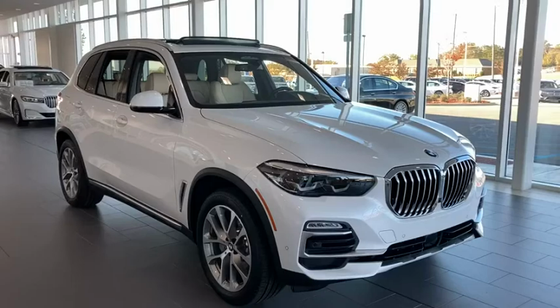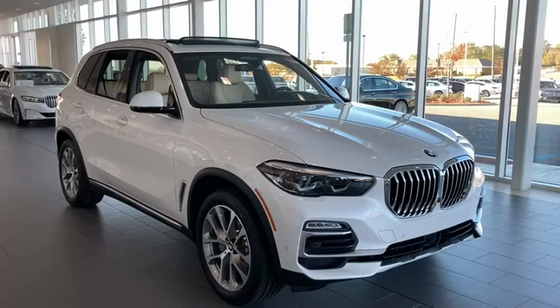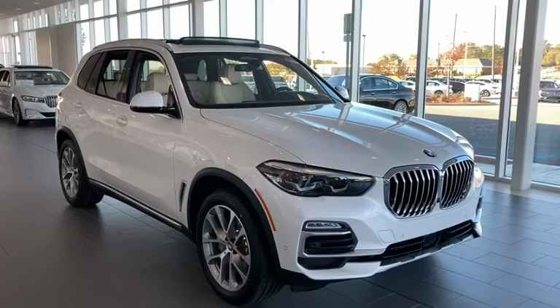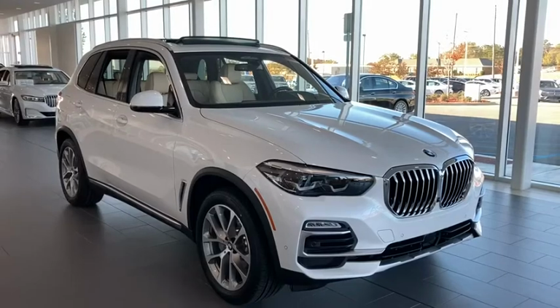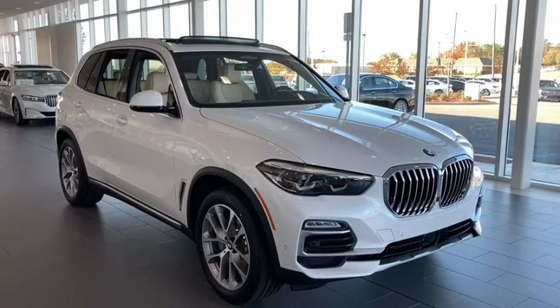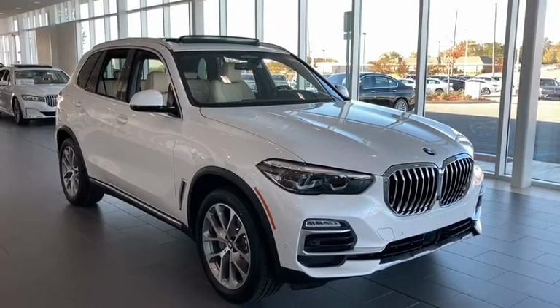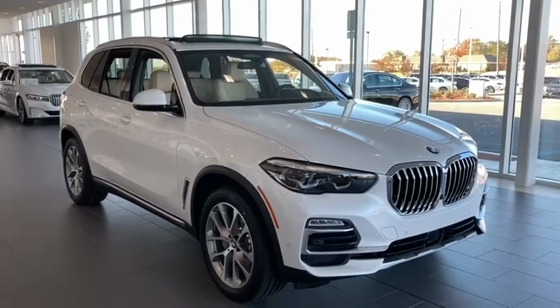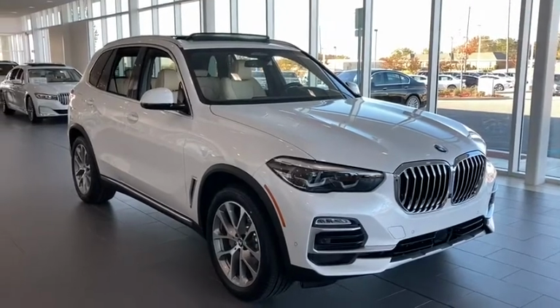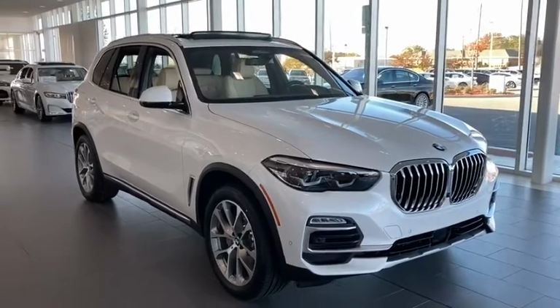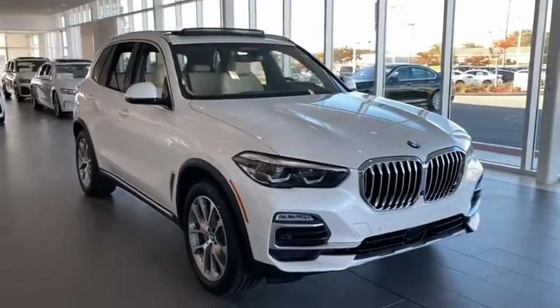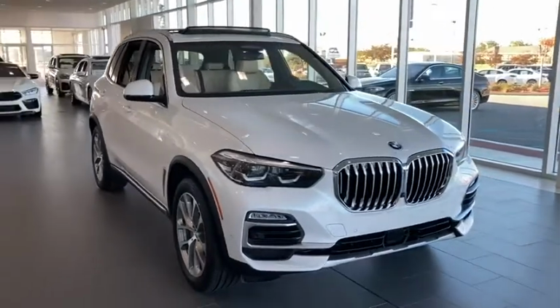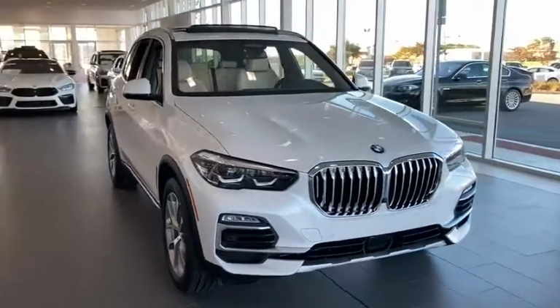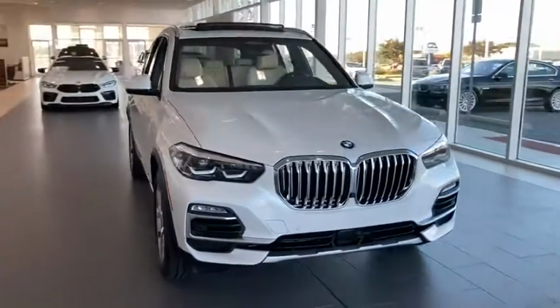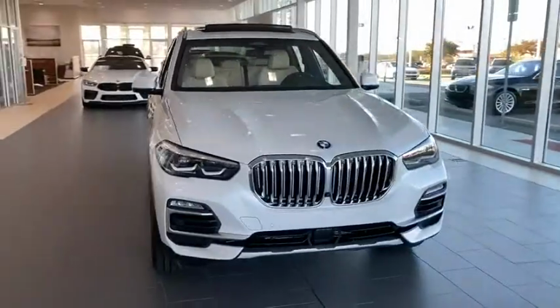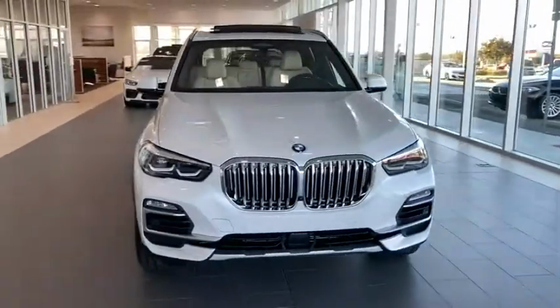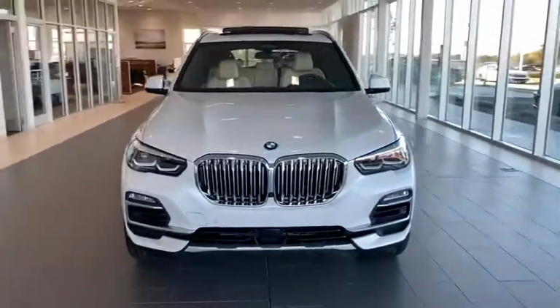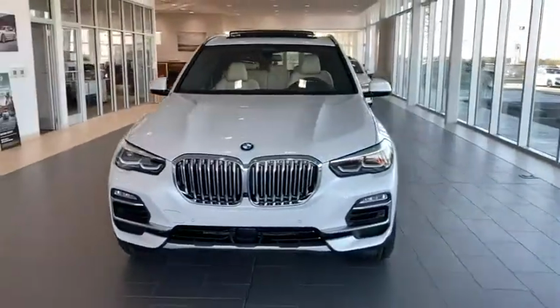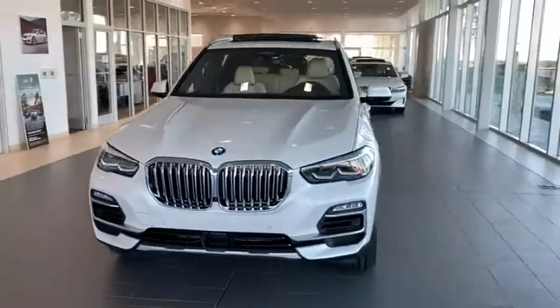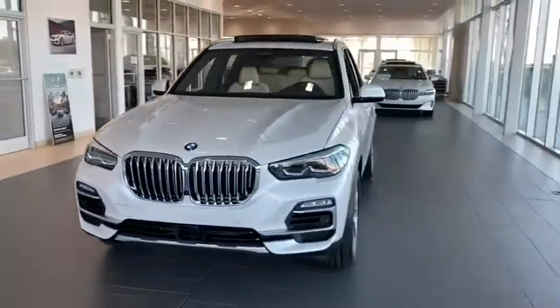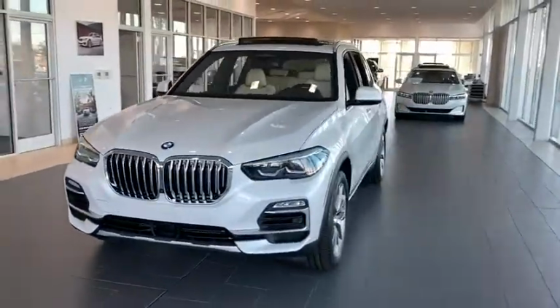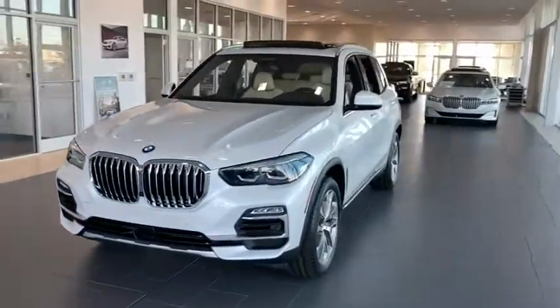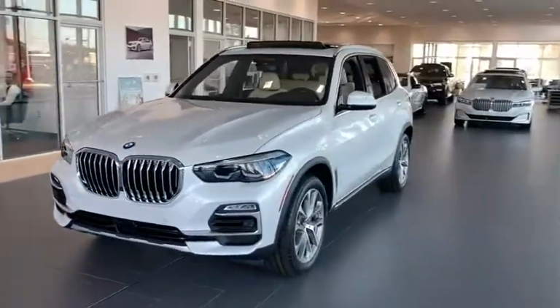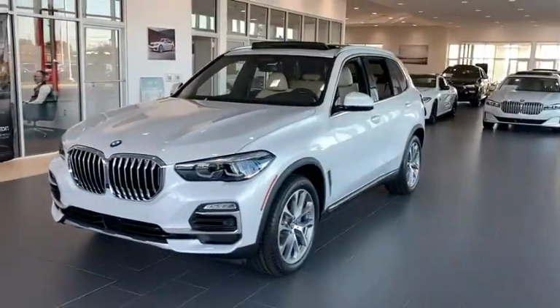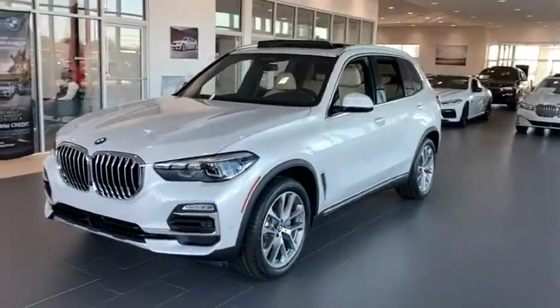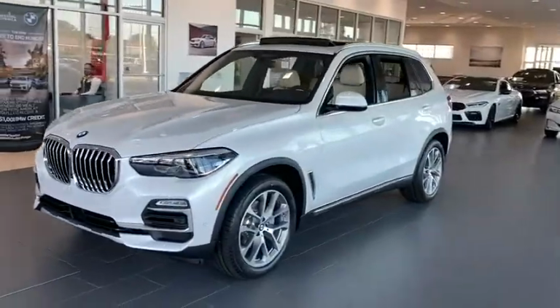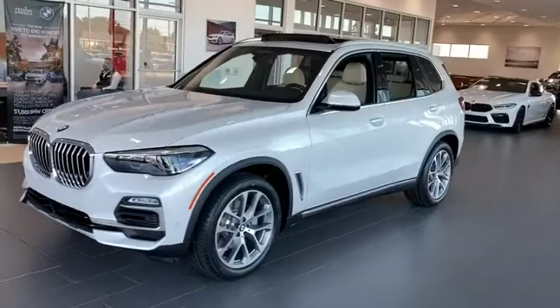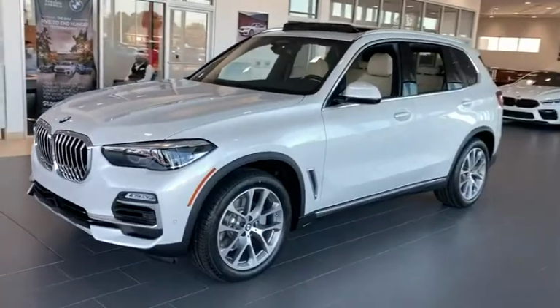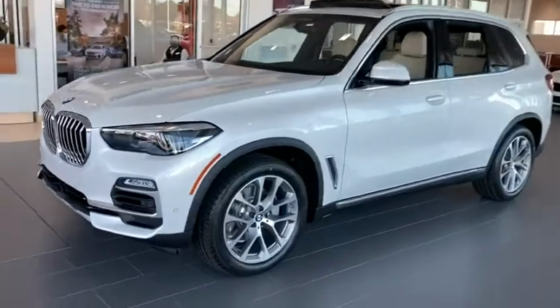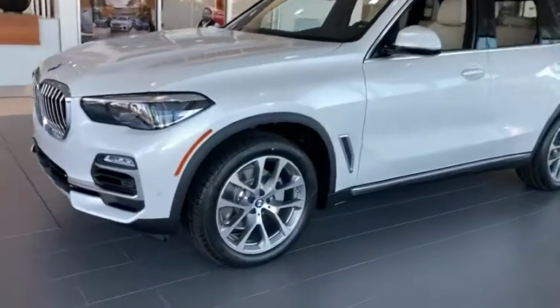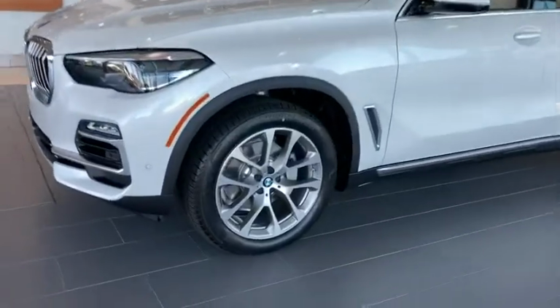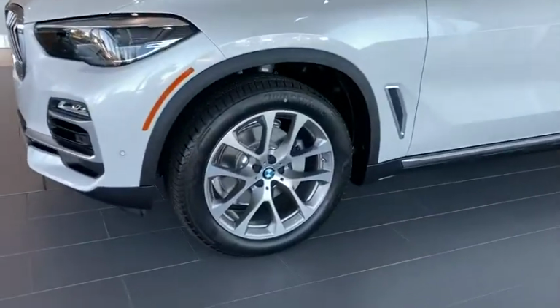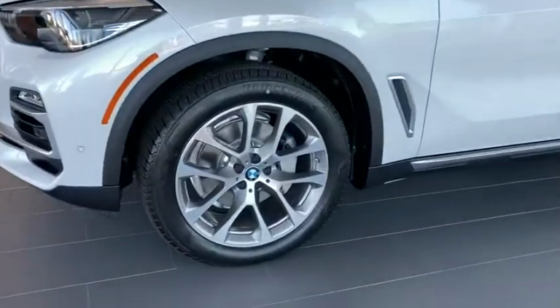Looking for the right vehicle? Check out the 2021 BMW X5. The BMW X5 is an award-winning performance, space, and efficiency vehicle. Here are some of this vehicle's great options.